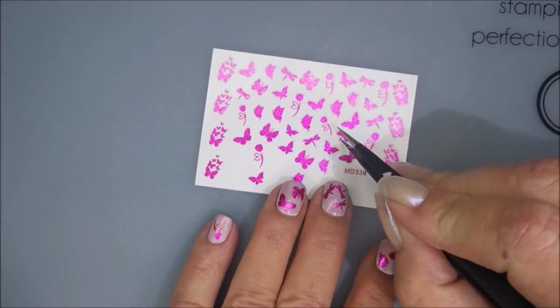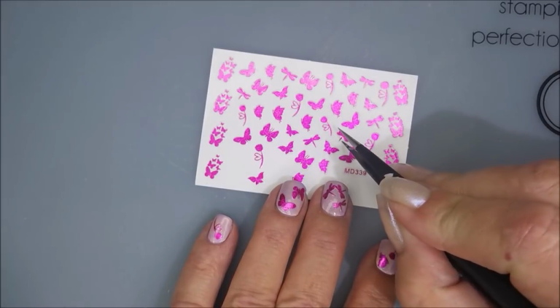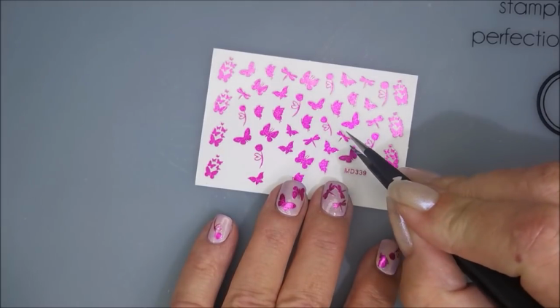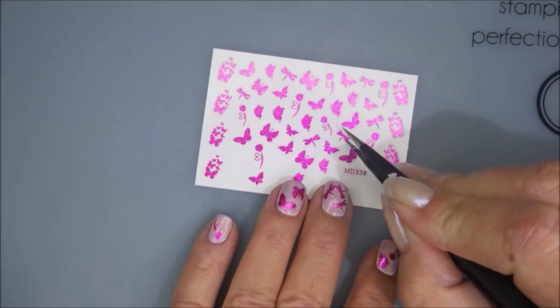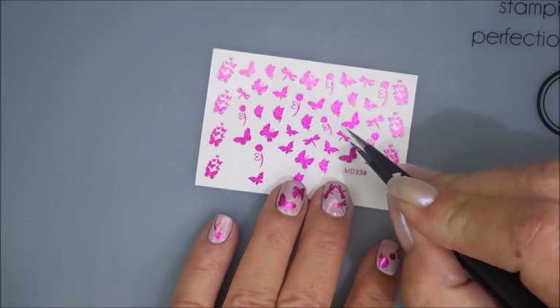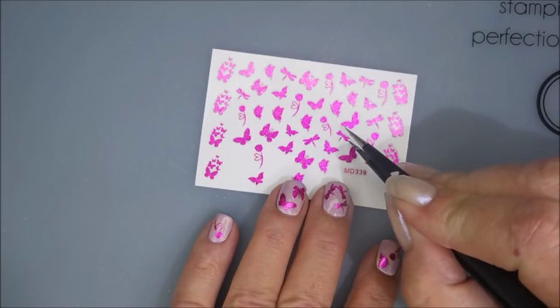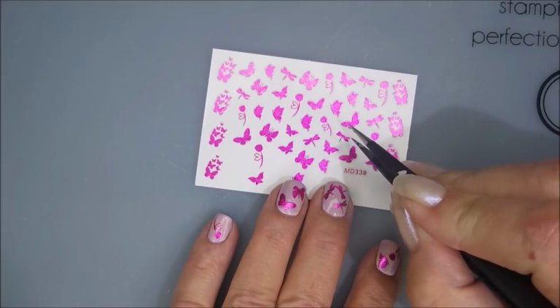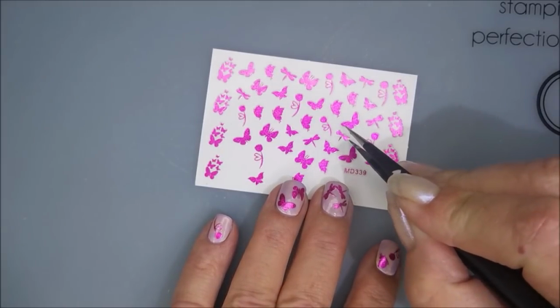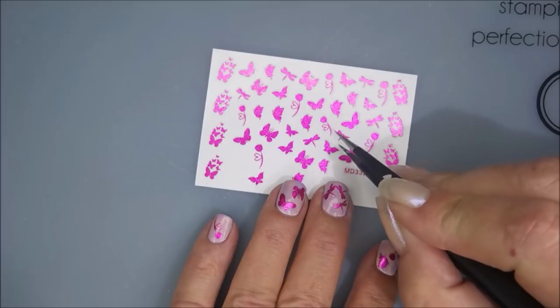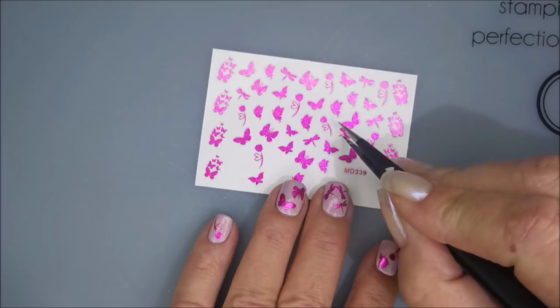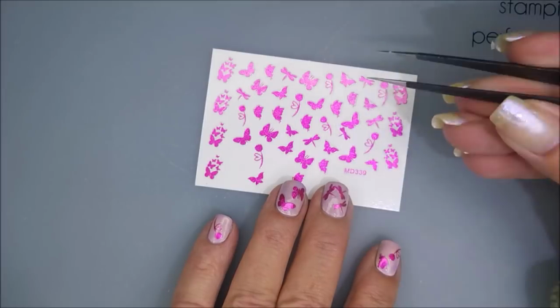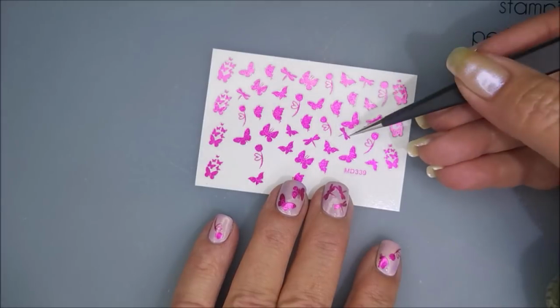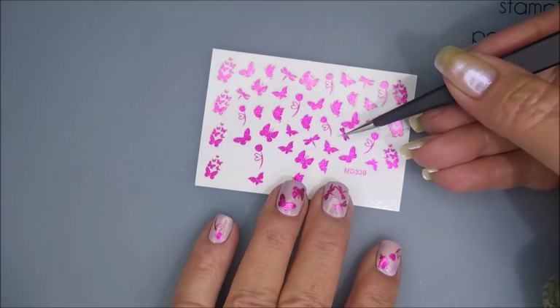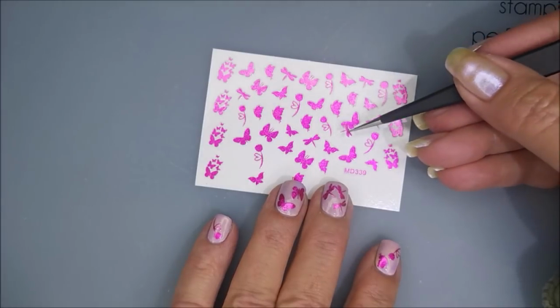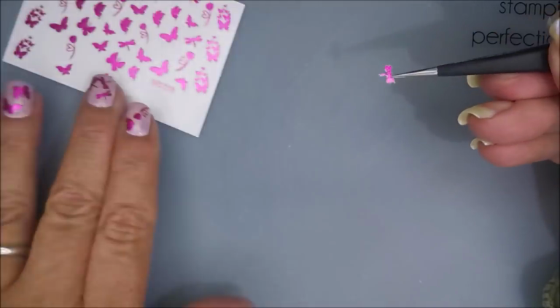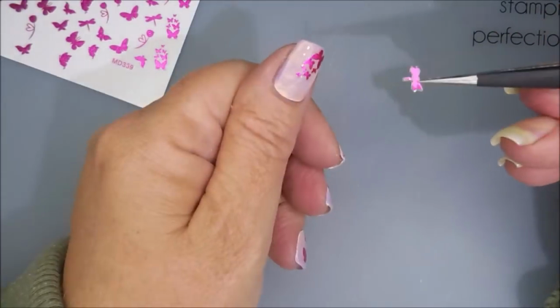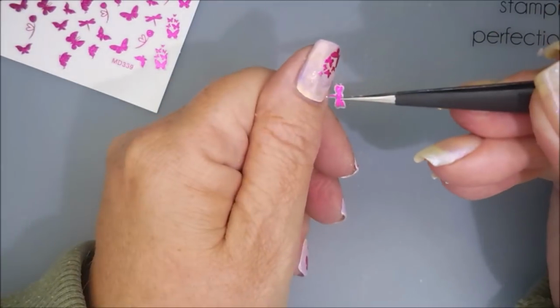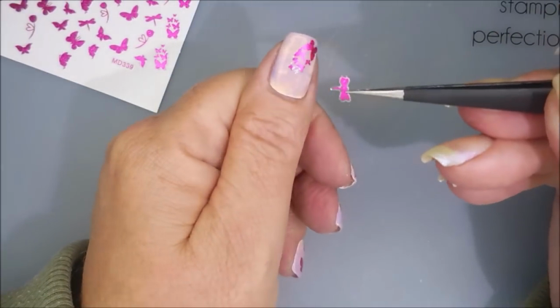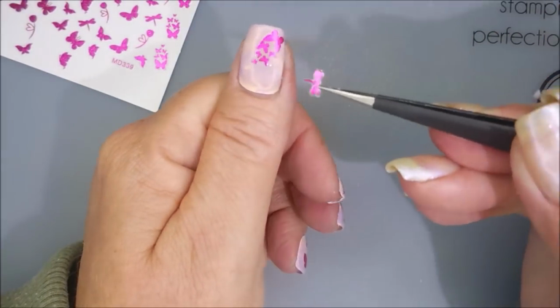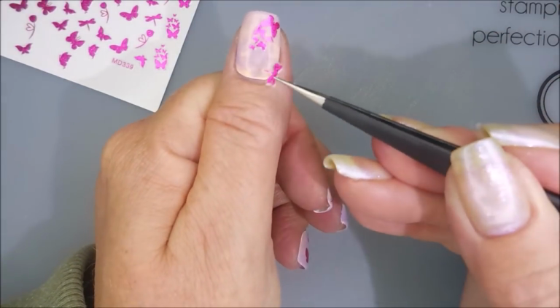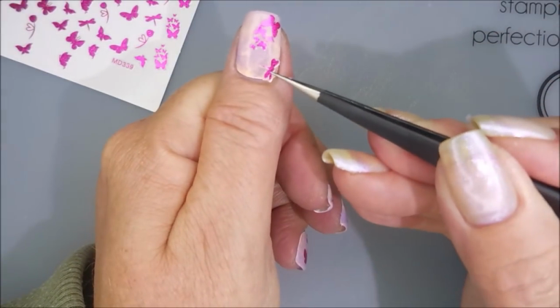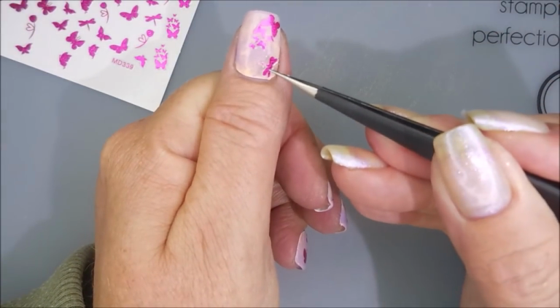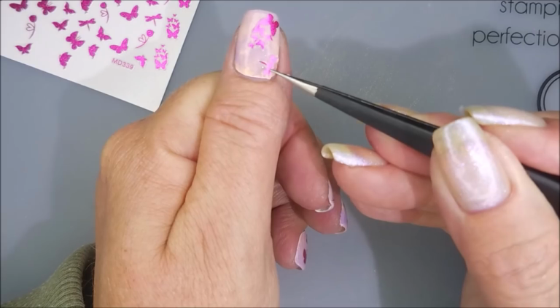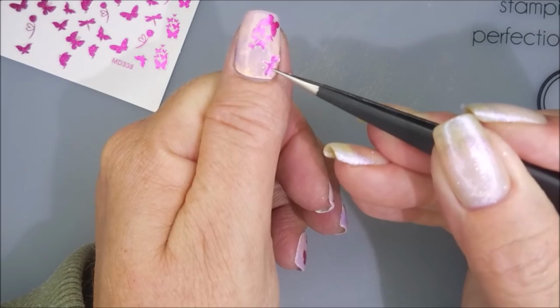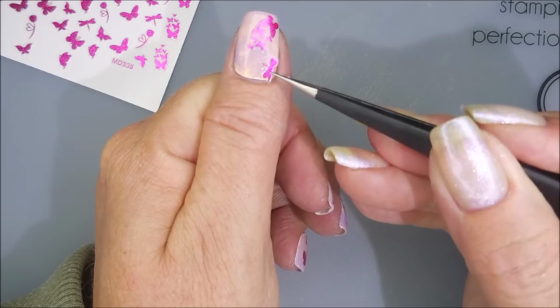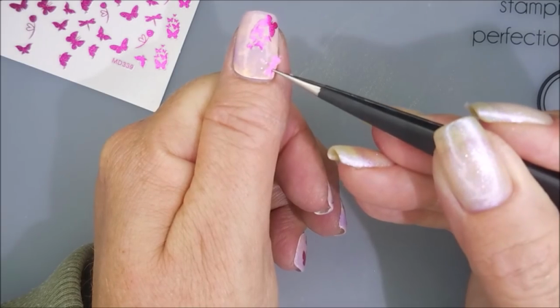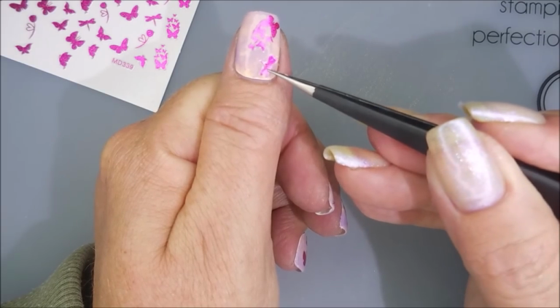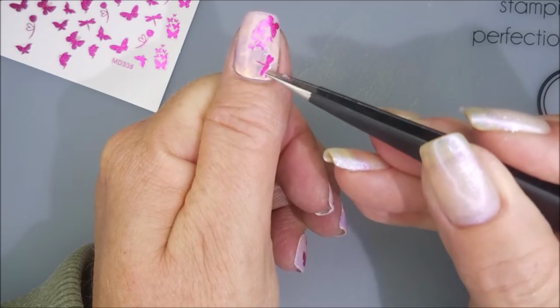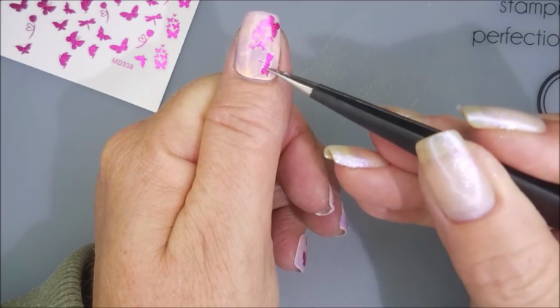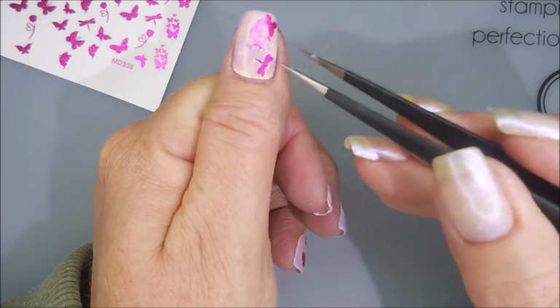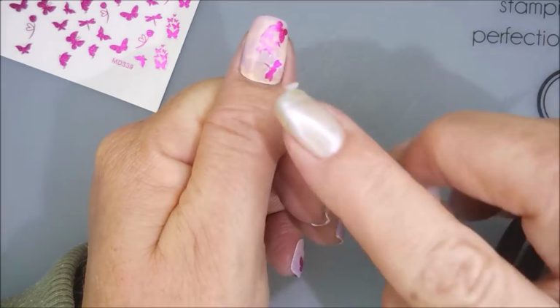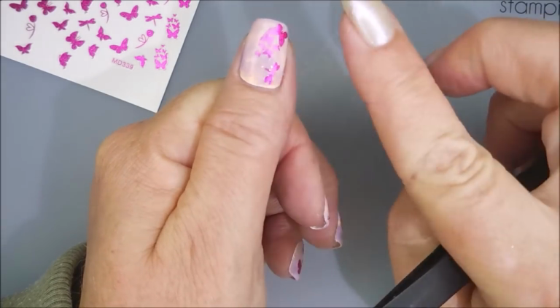I've got a little more room left on my thumb. But I really wanted to play with these stickers, so I just went all out.